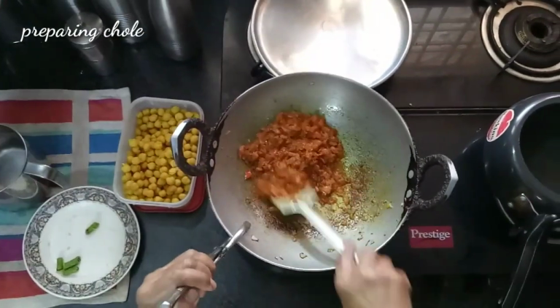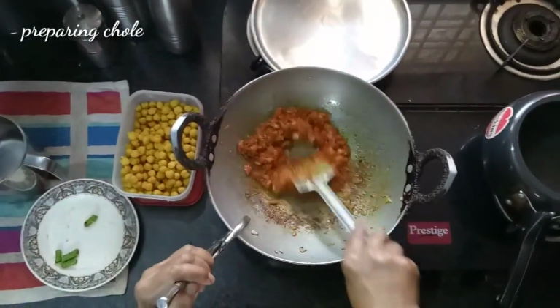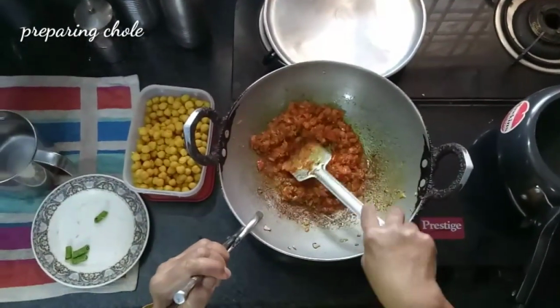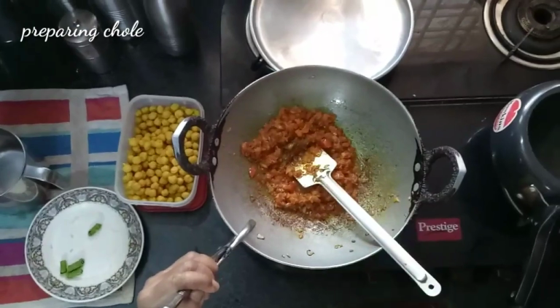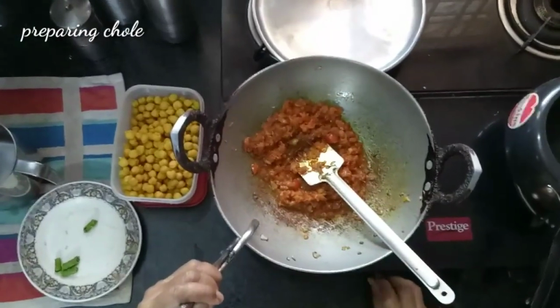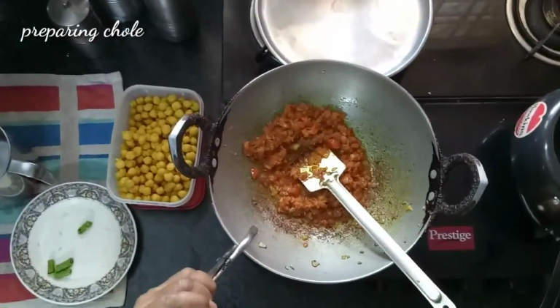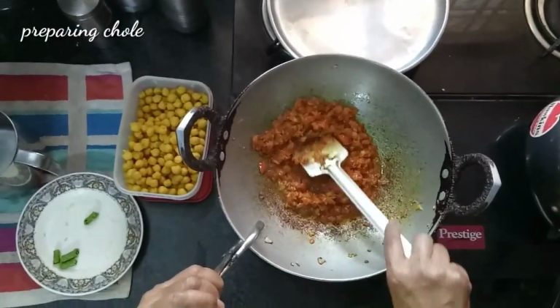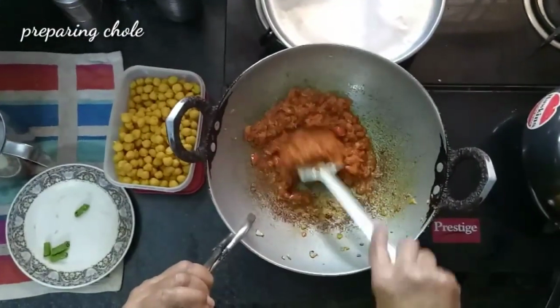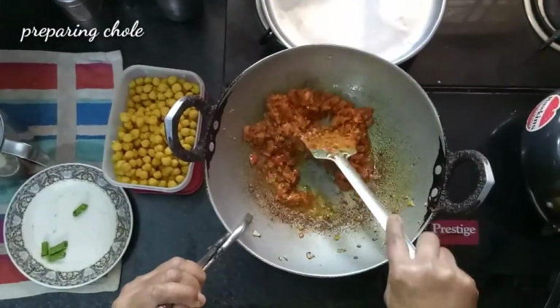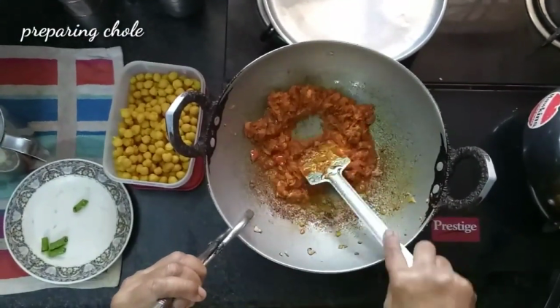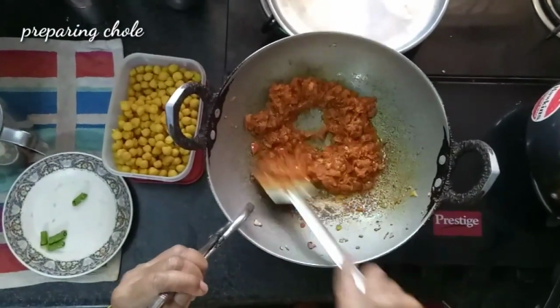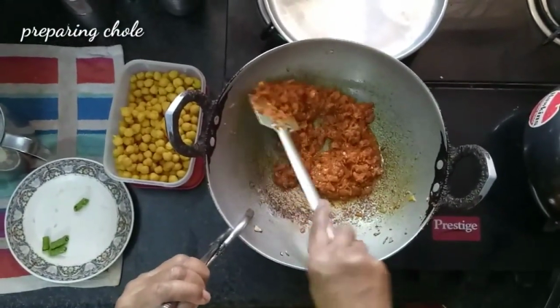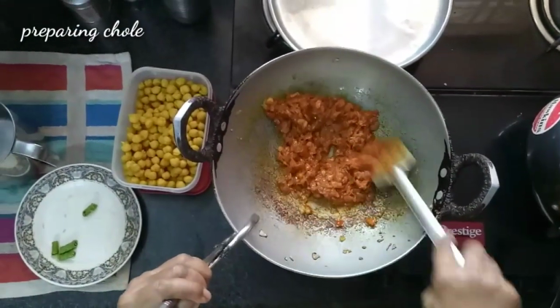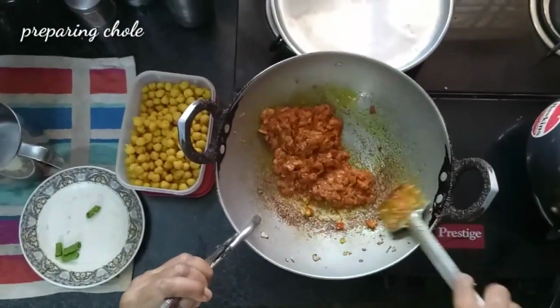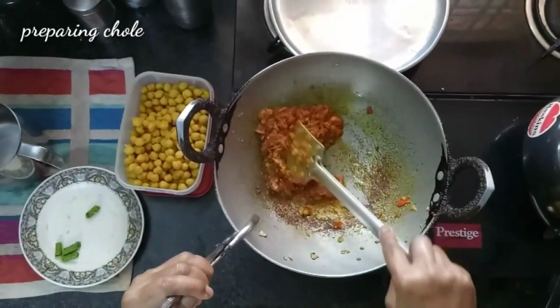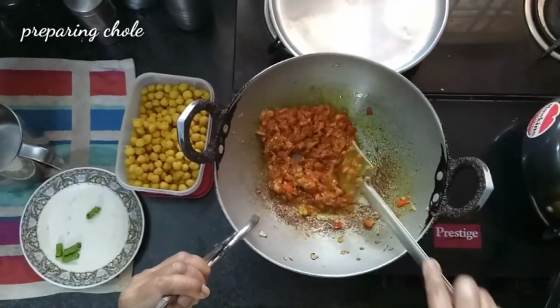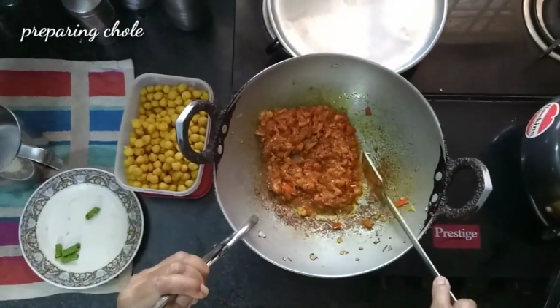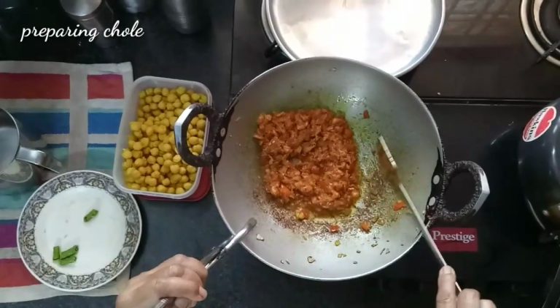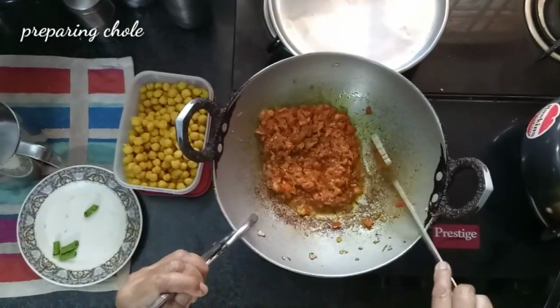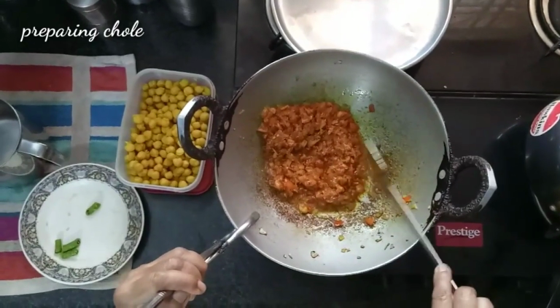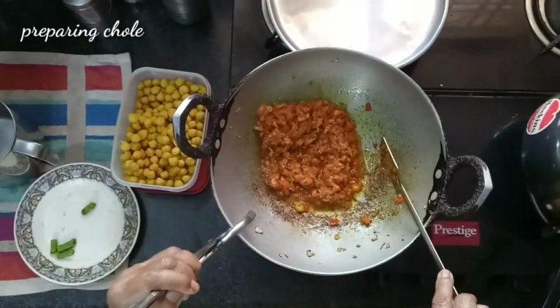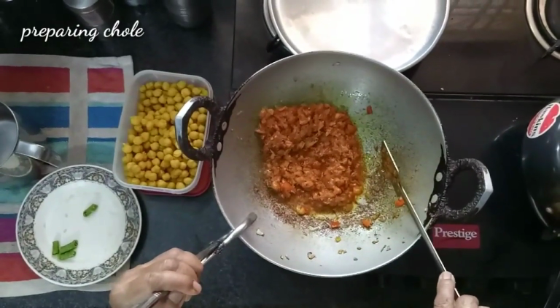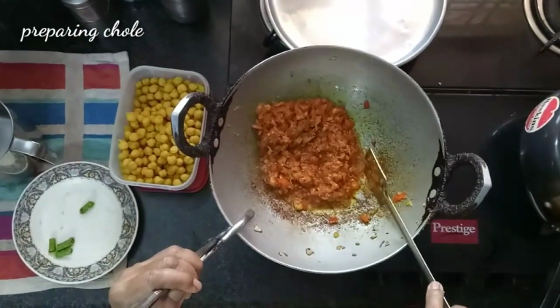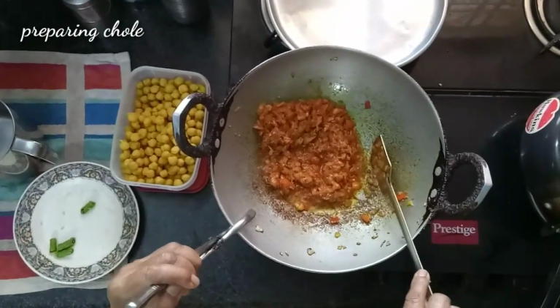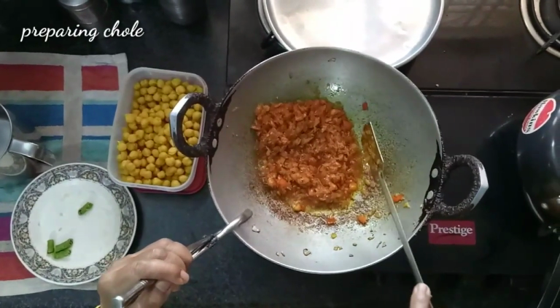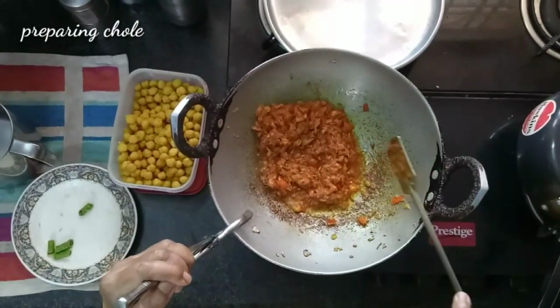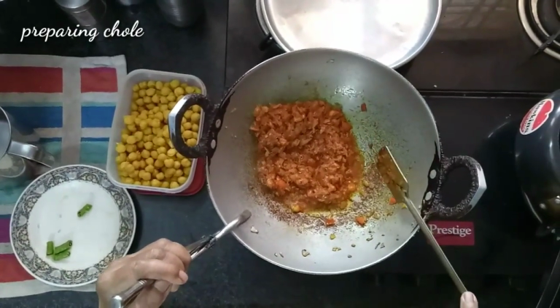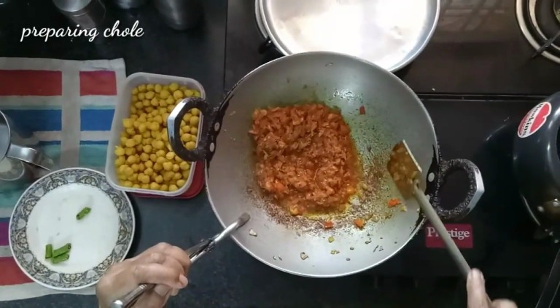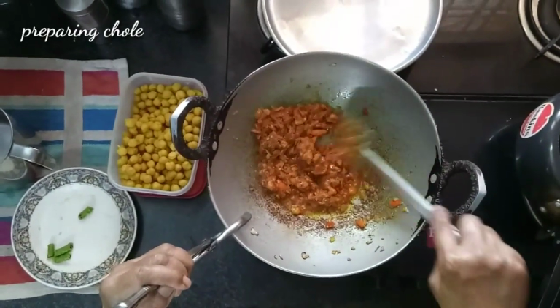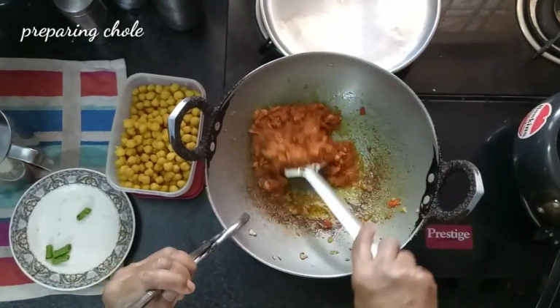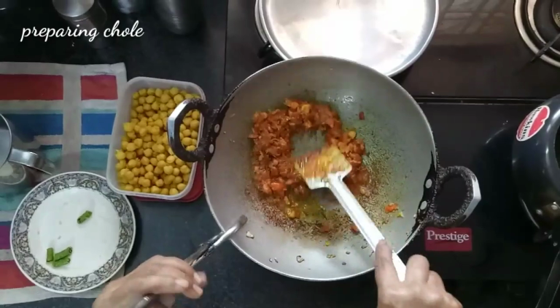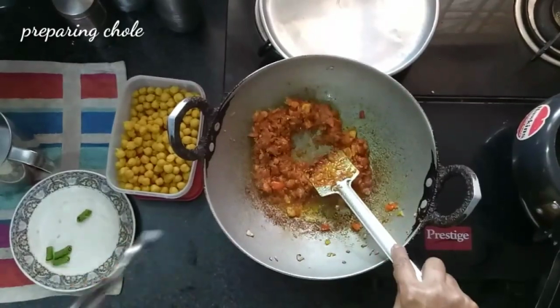See — this is leaving the oil. The color also changes. When the masala leaves the oil, then it means the masala is ready.